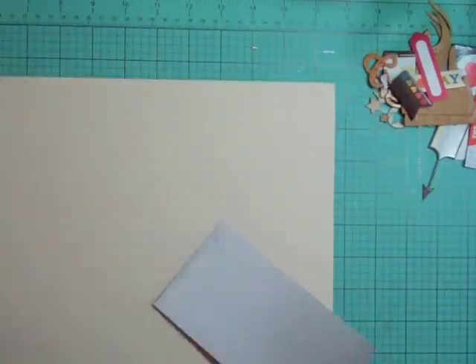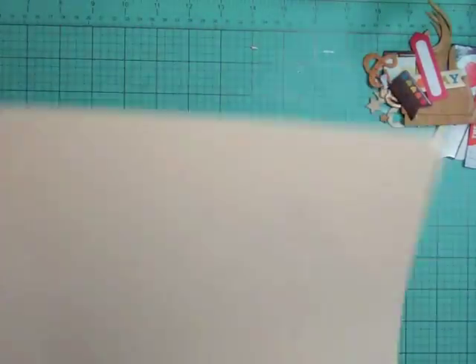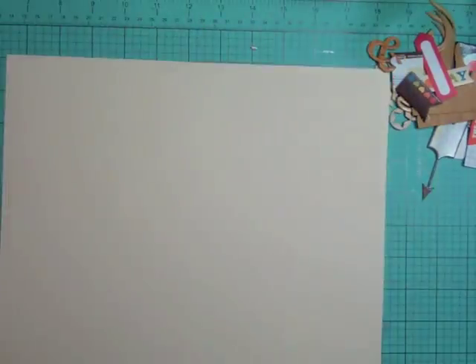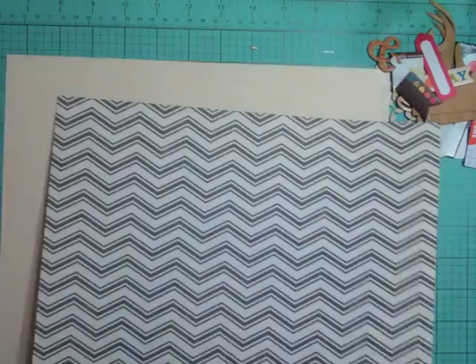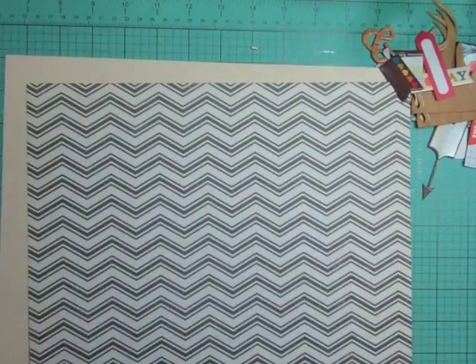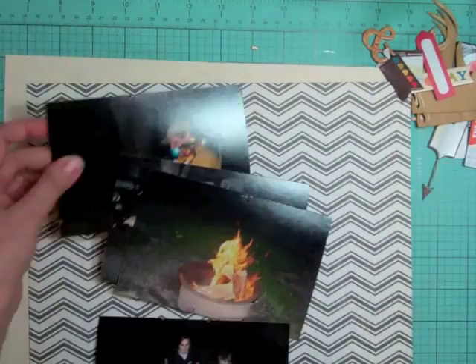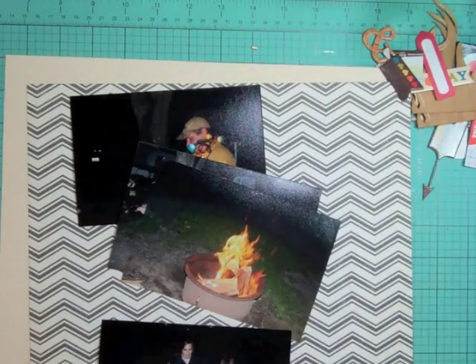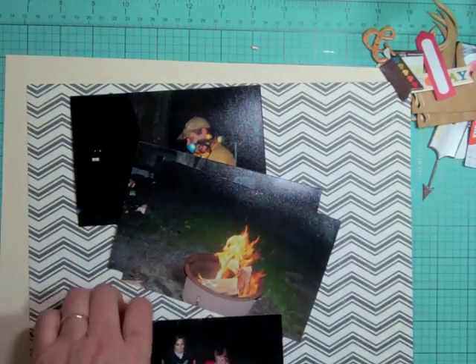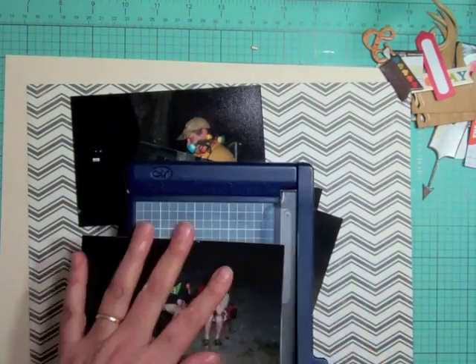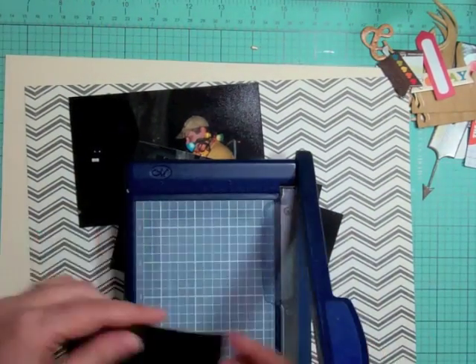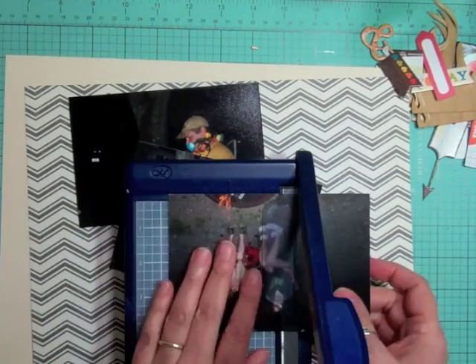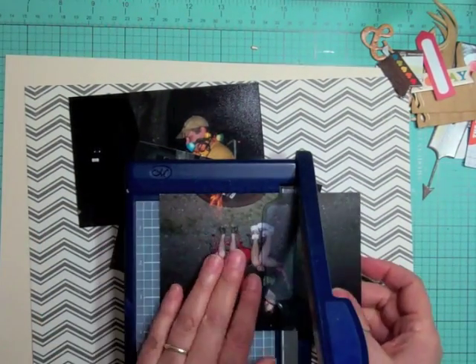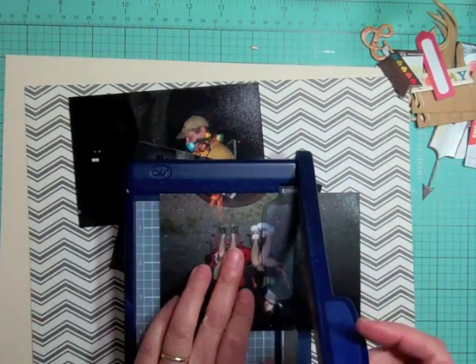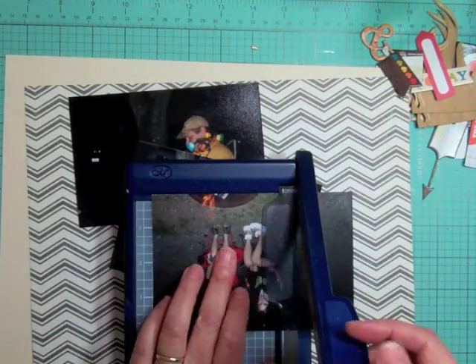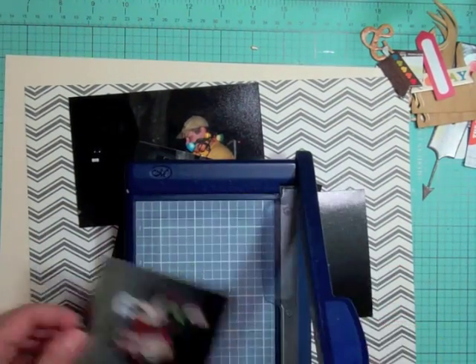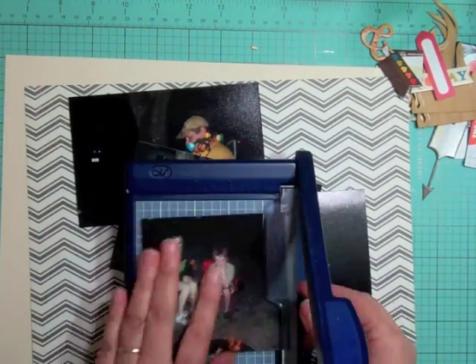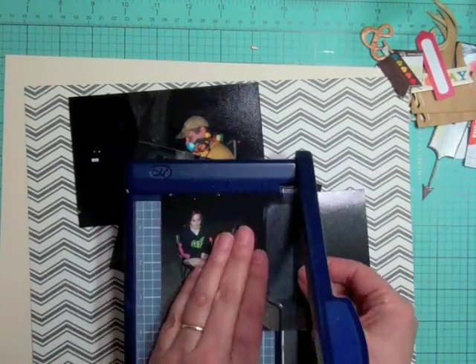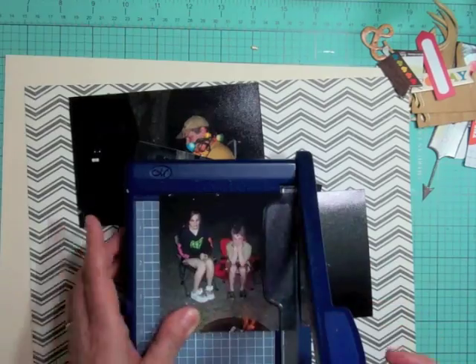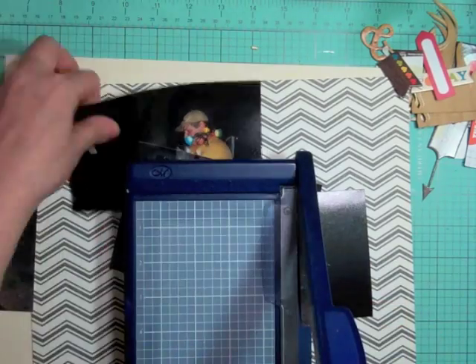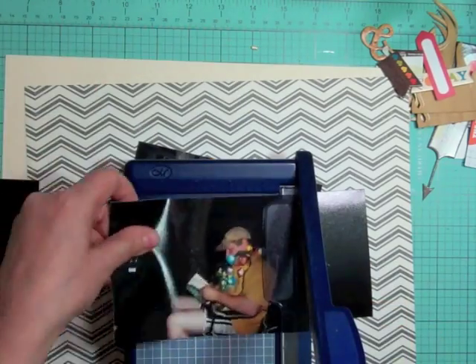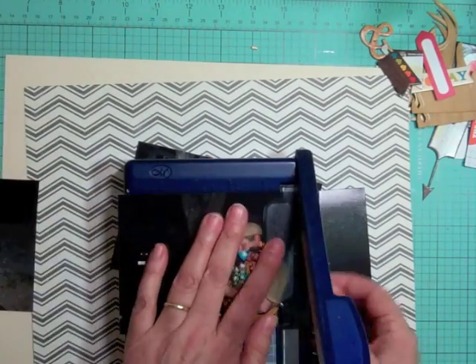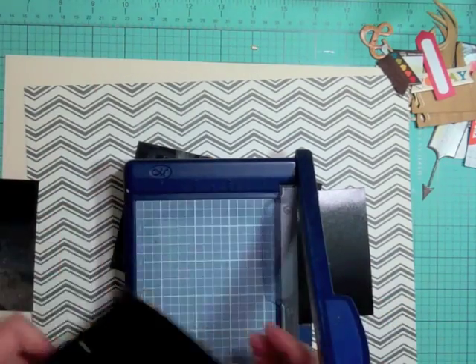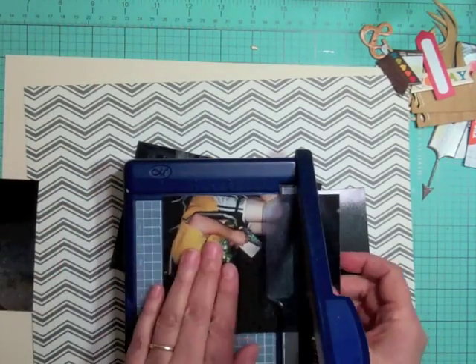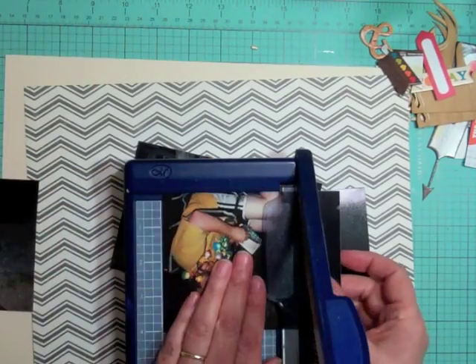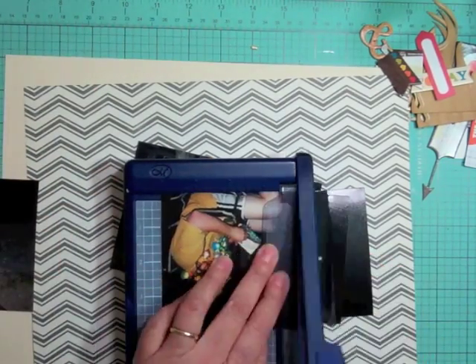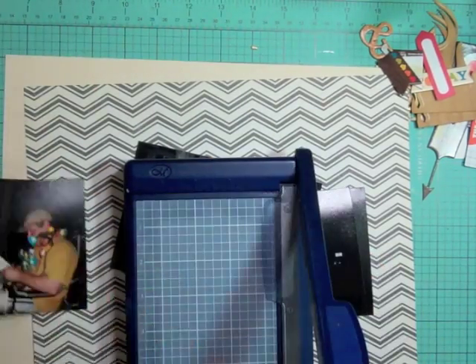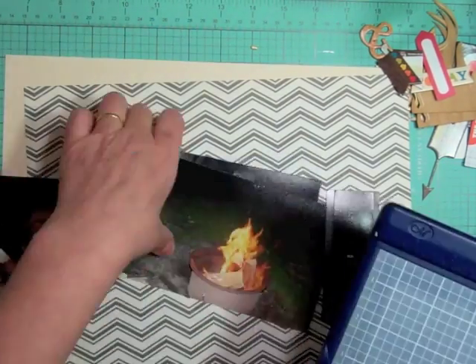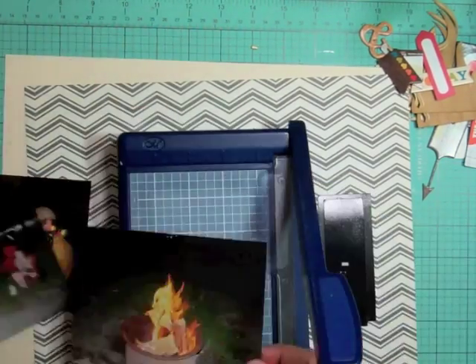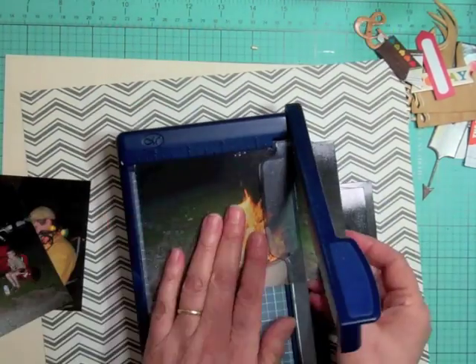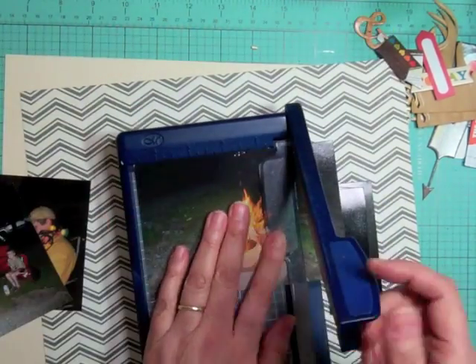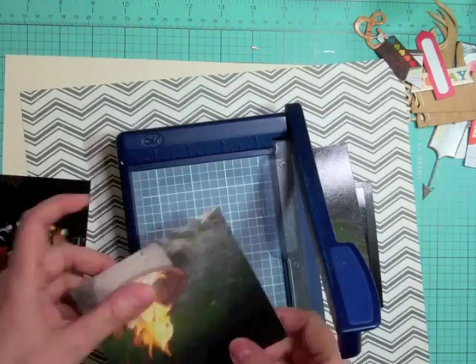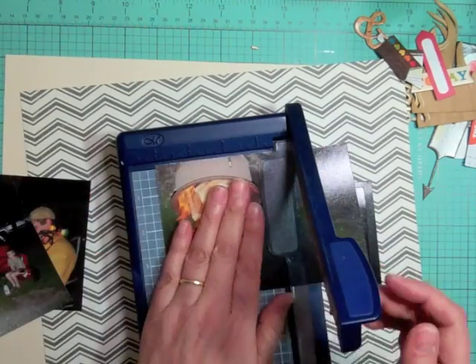I only have a few full sheets of pattern paper left and one of them was this chevron paper from October Afternoon, and these are a few pictures — four pictures from 2006.